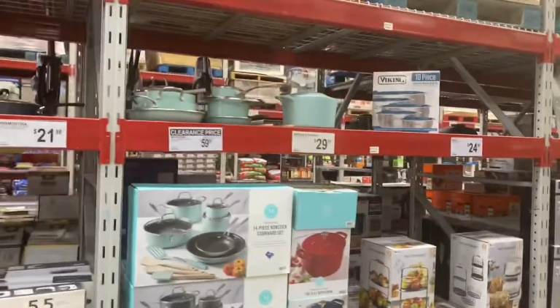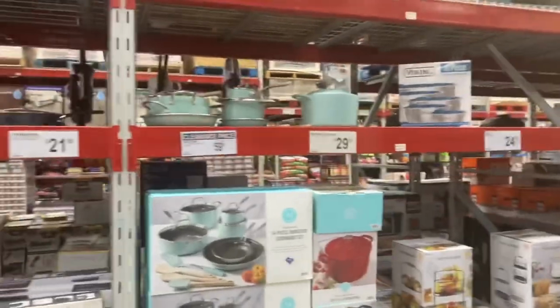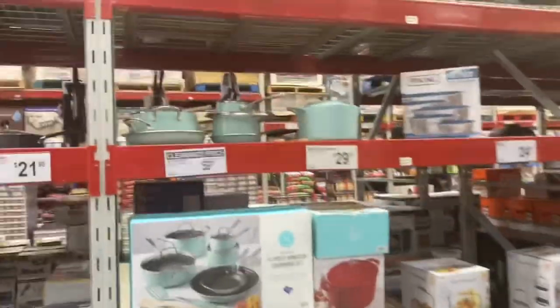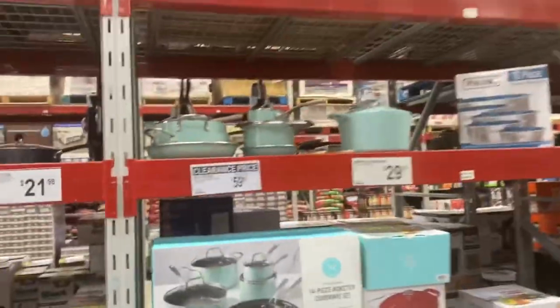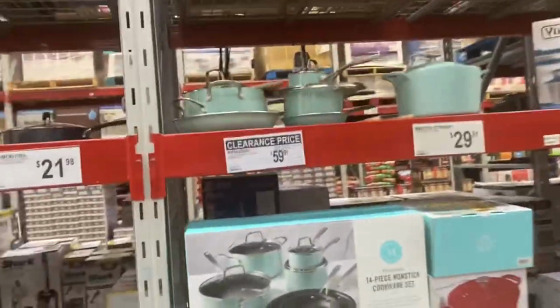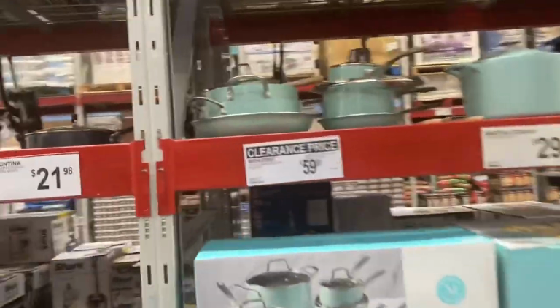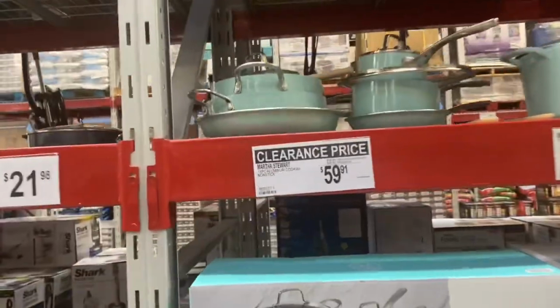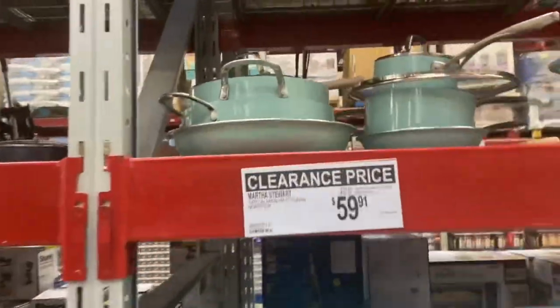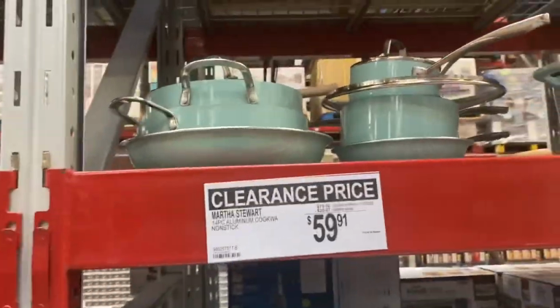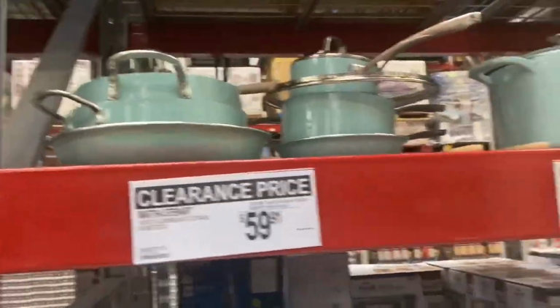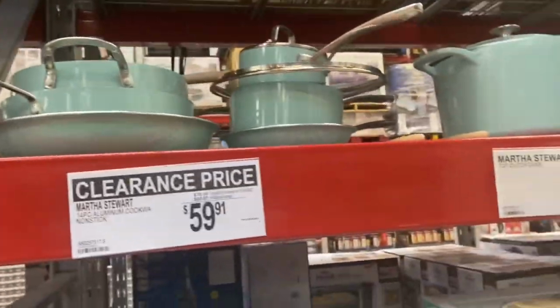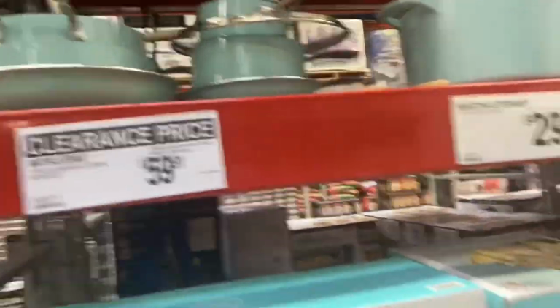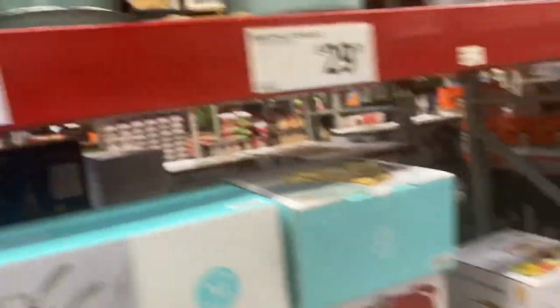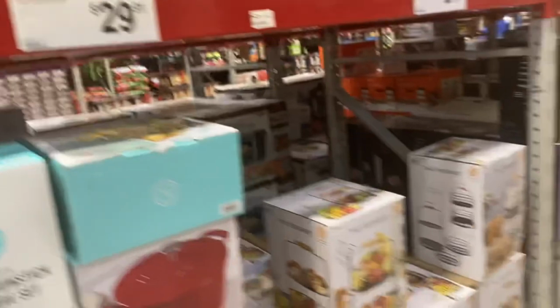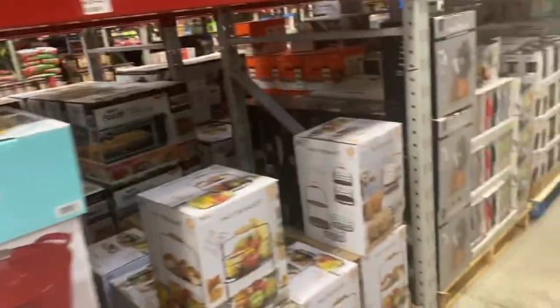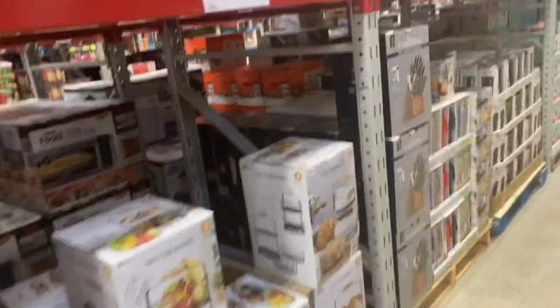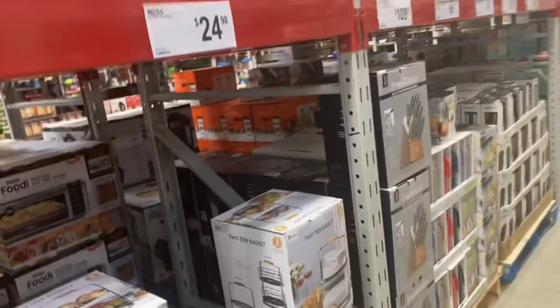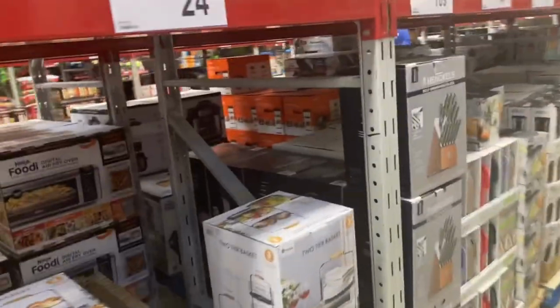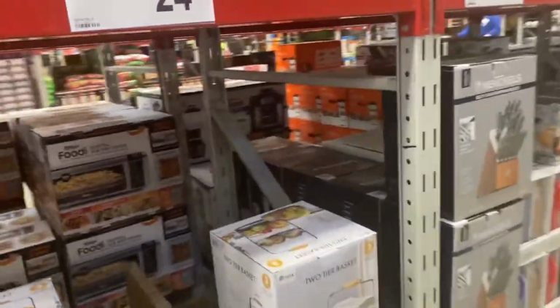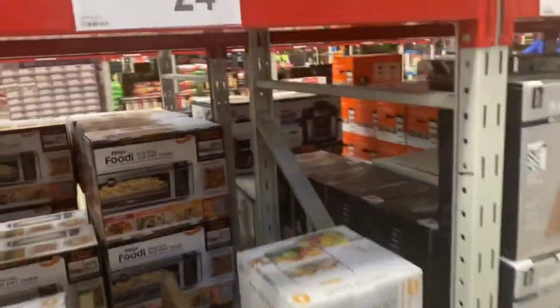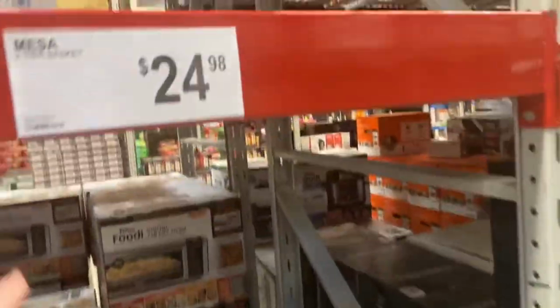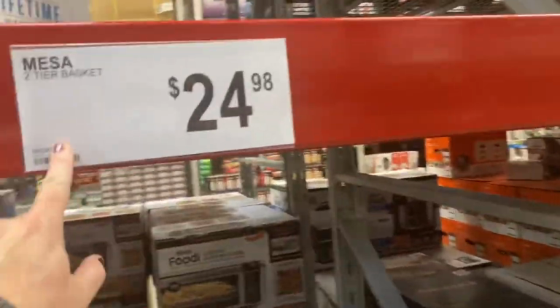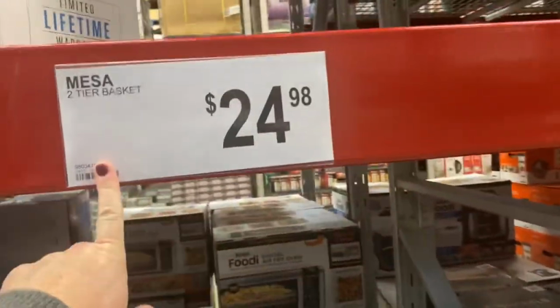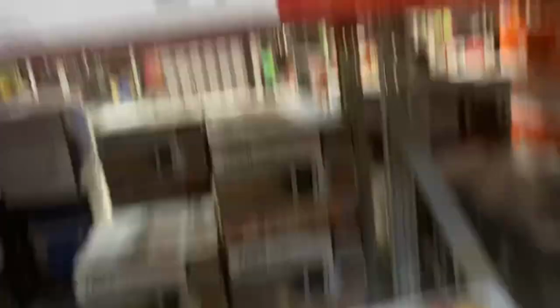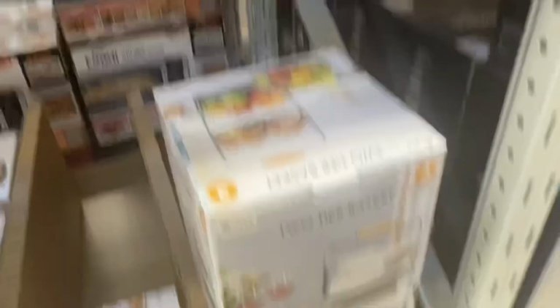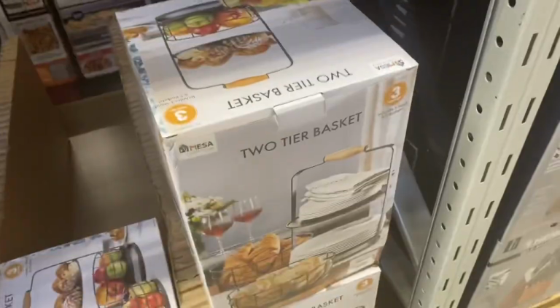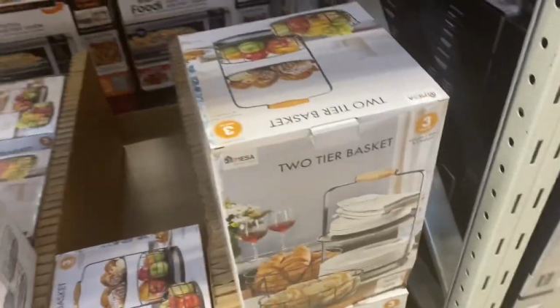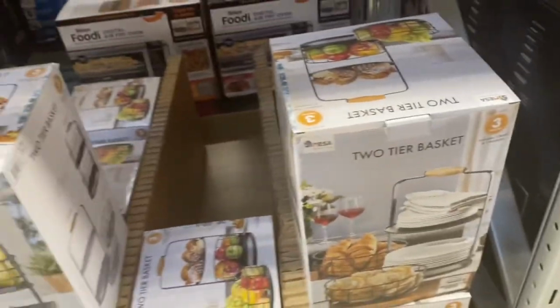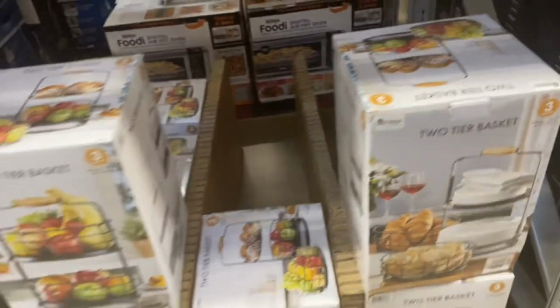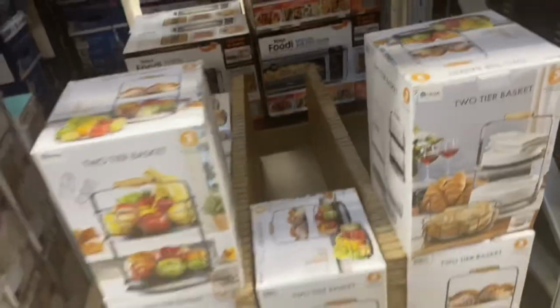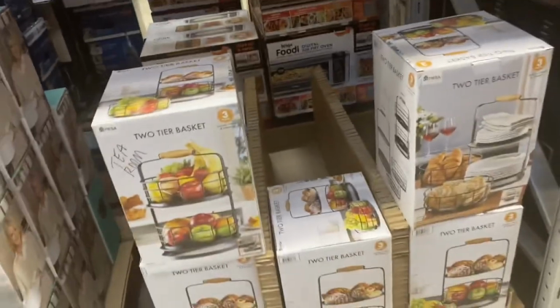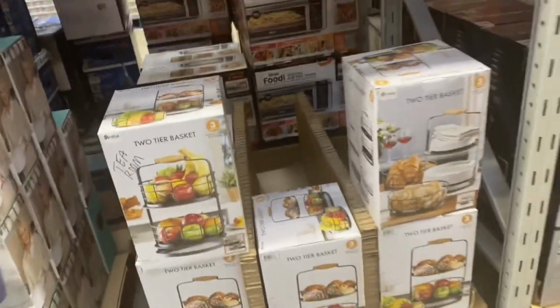This cookware set is $20 off. I like these baskets — there aren't too many left. People have been buying them clearly.